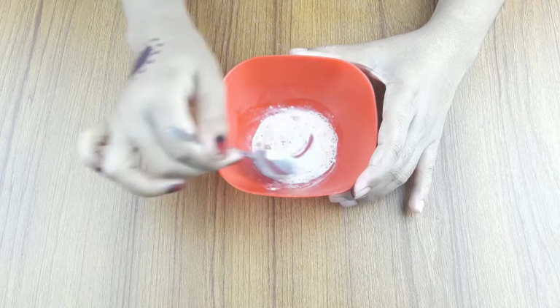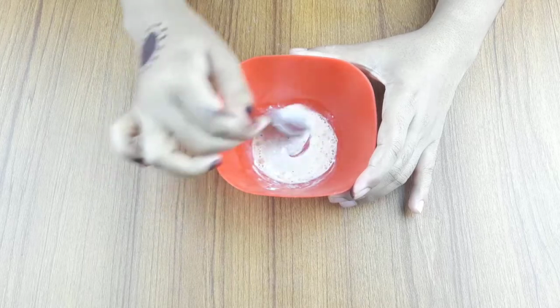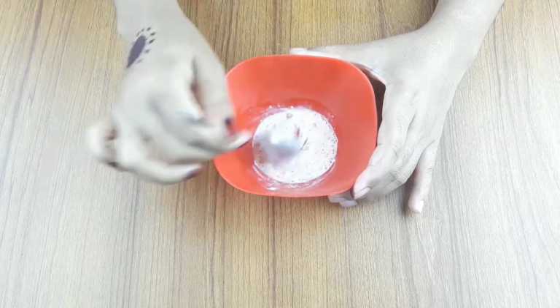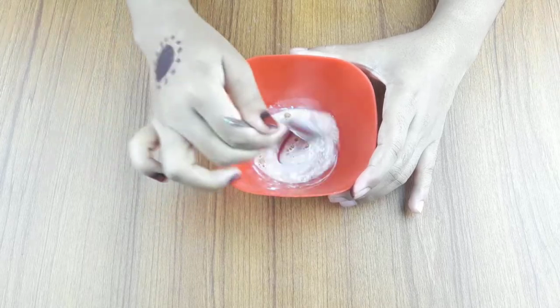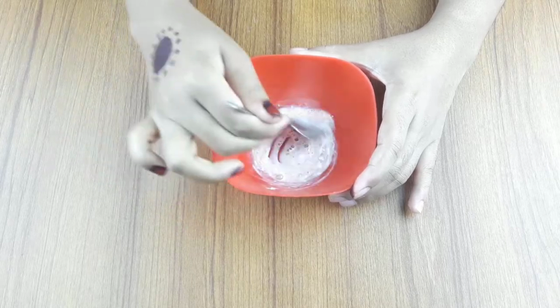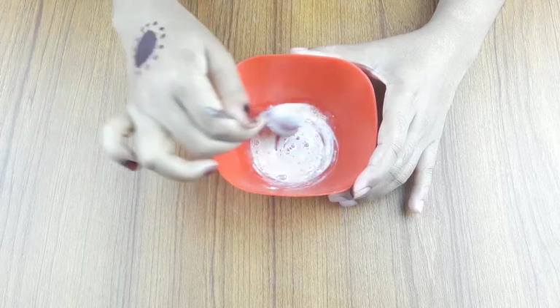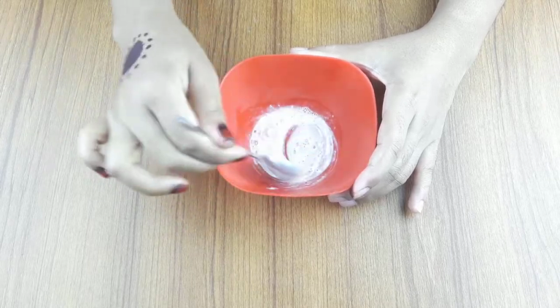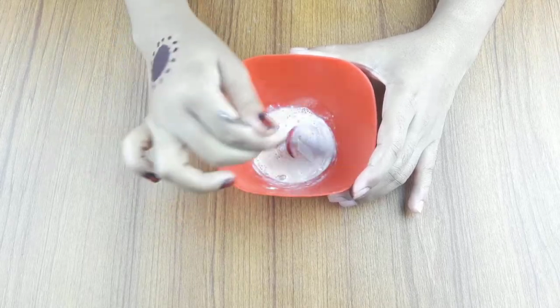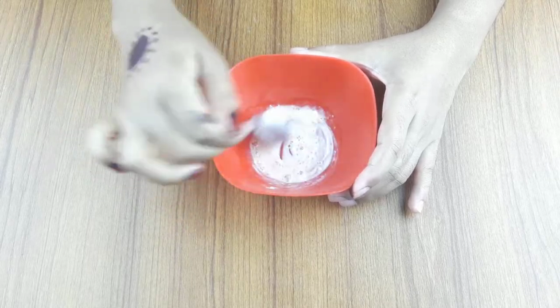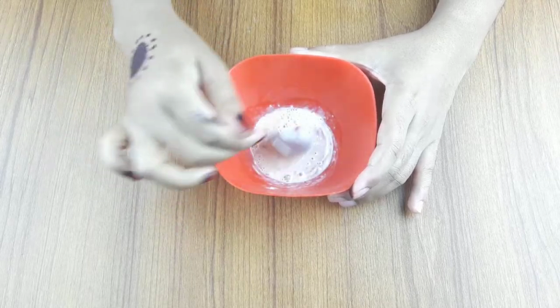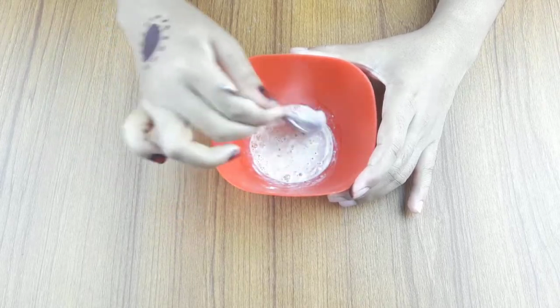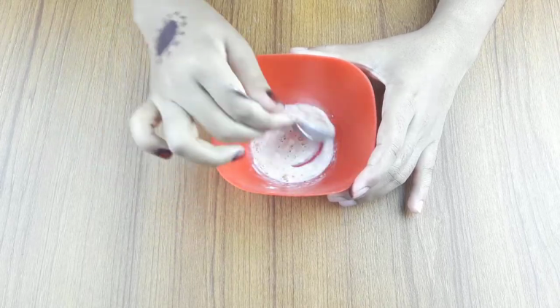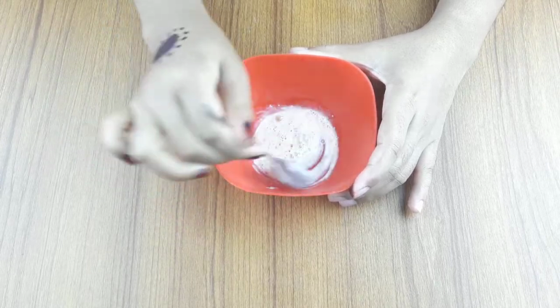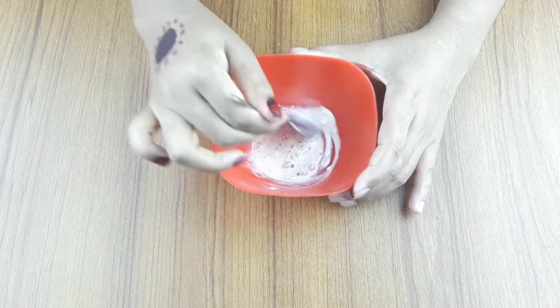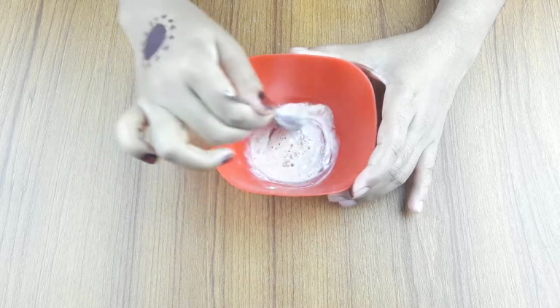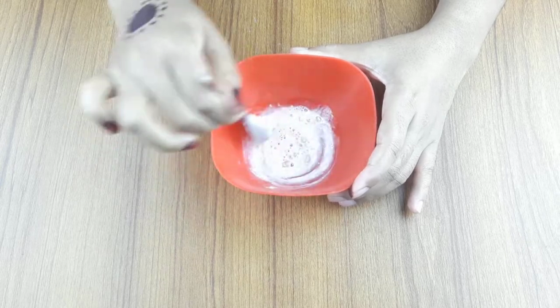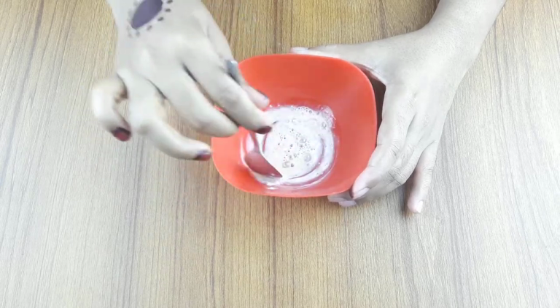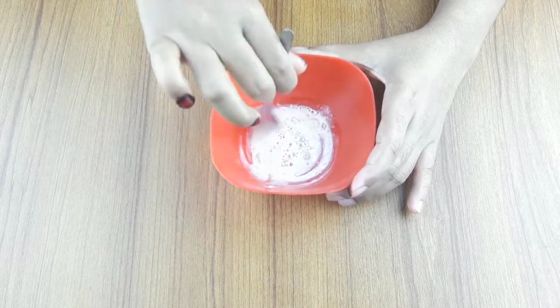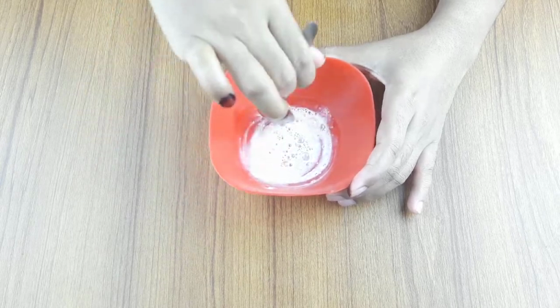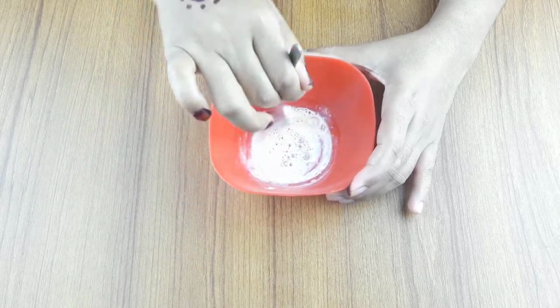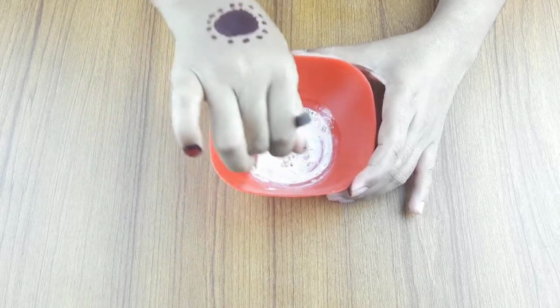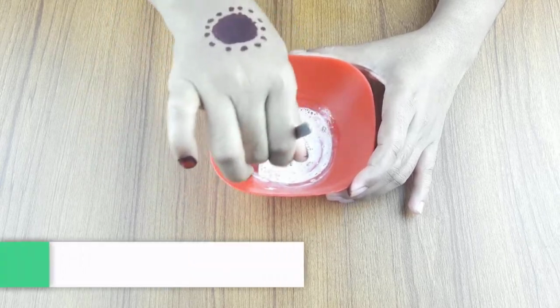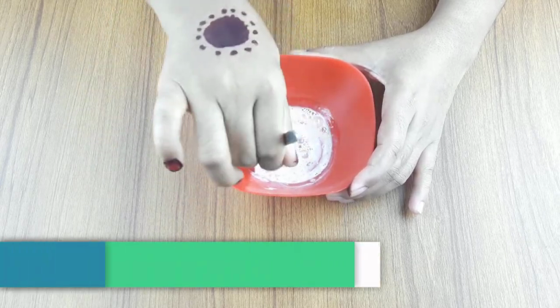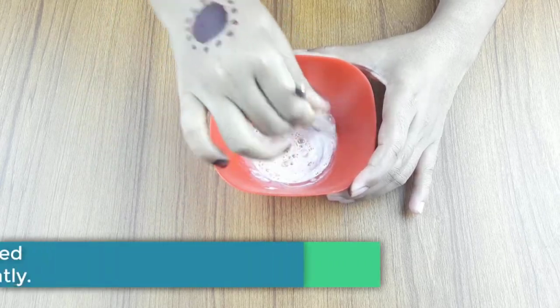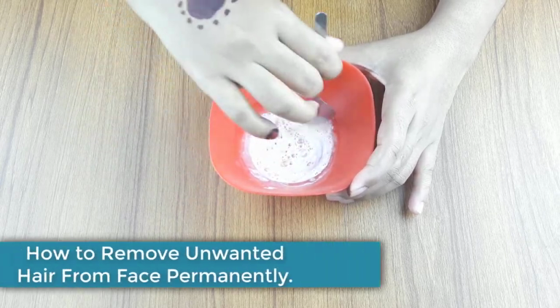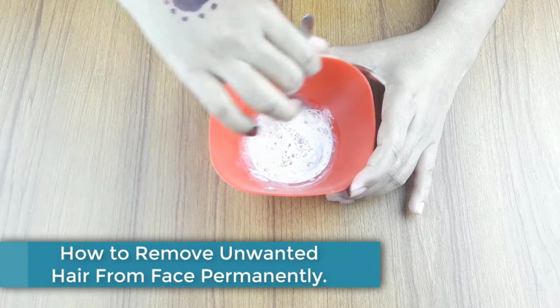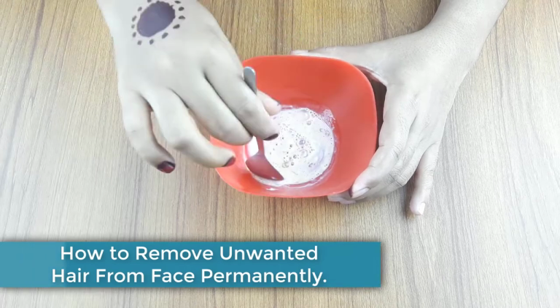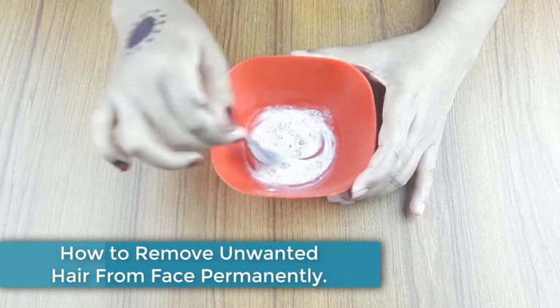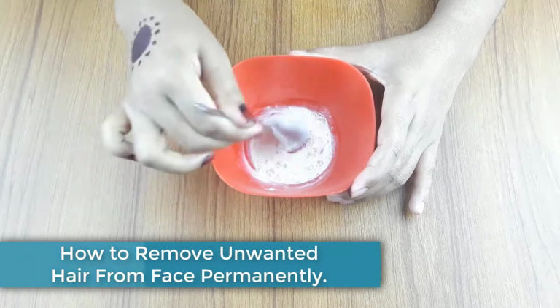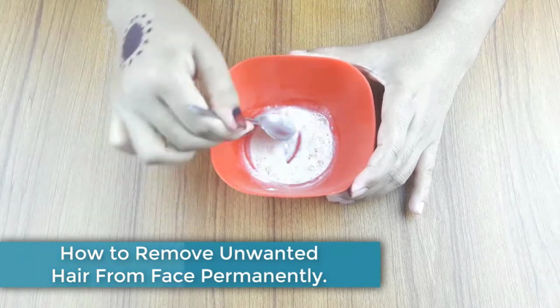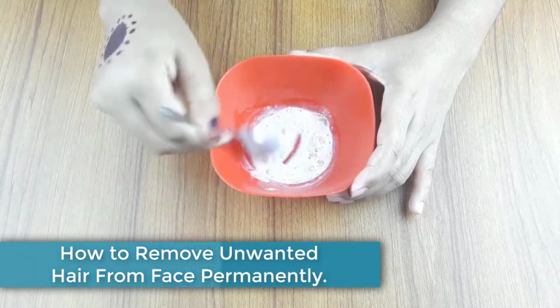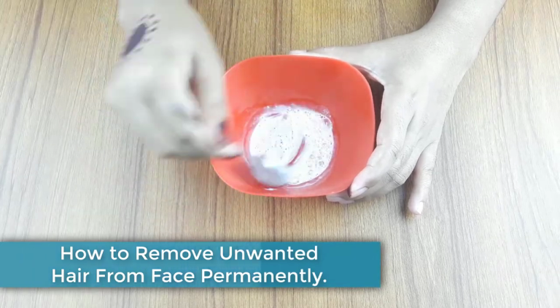Hello Friends, welcome to our channel. Today I have taken a new video like every day. Our video topic is how to remove unwanted hair permanently from your face with ripe tomato.